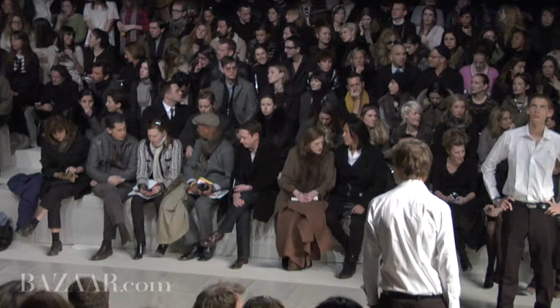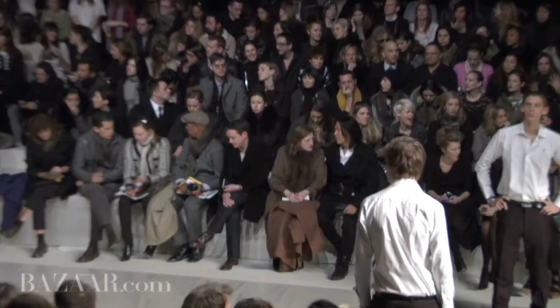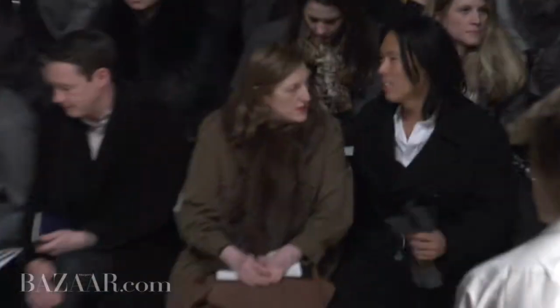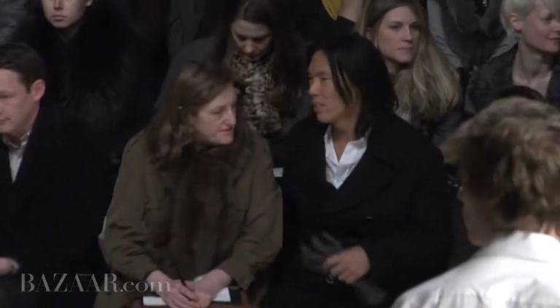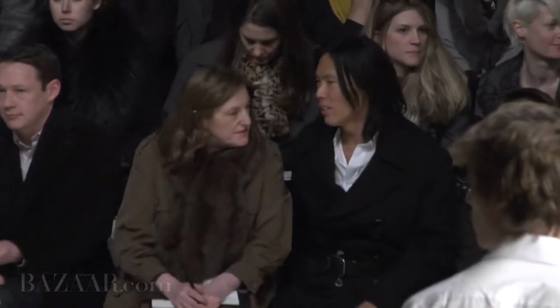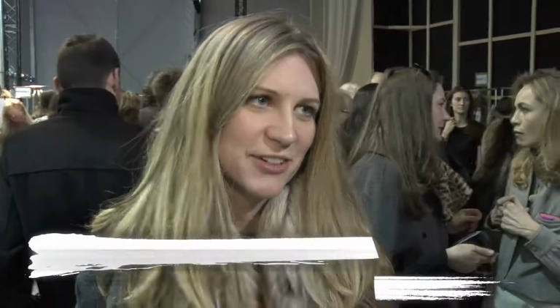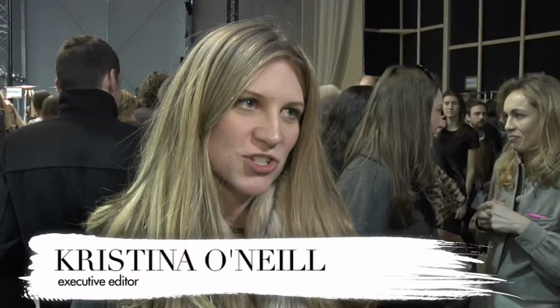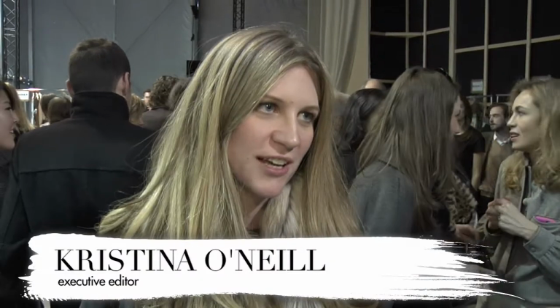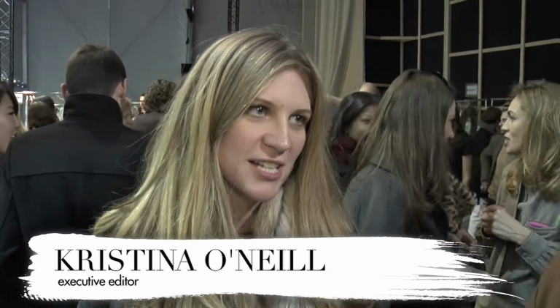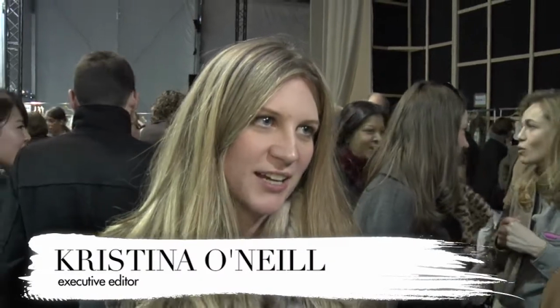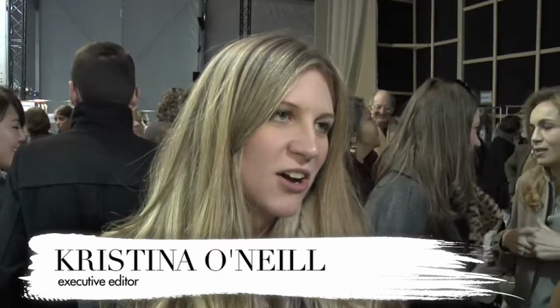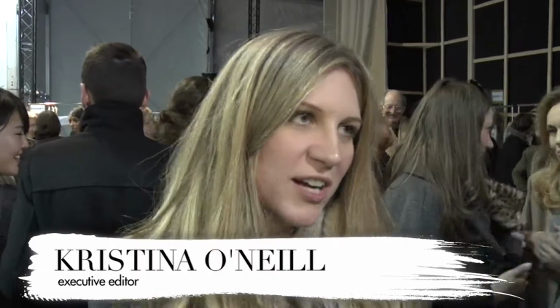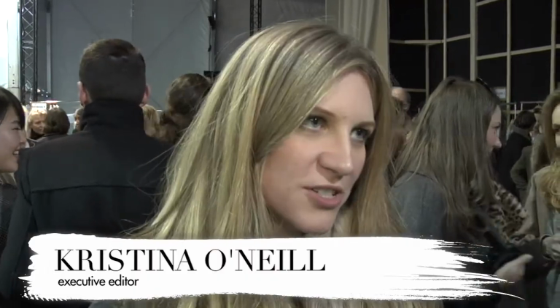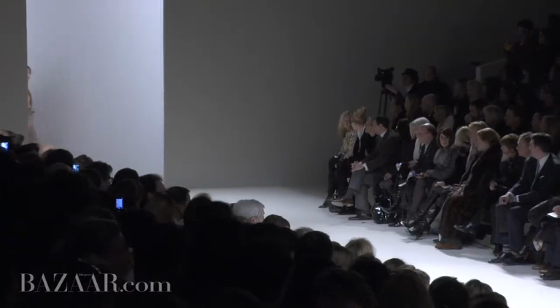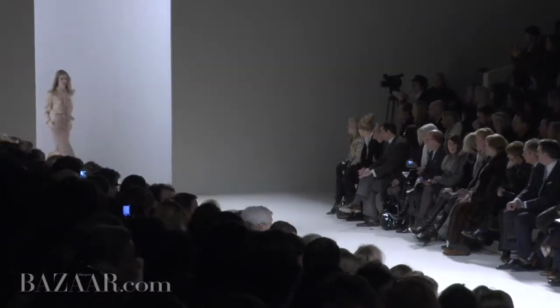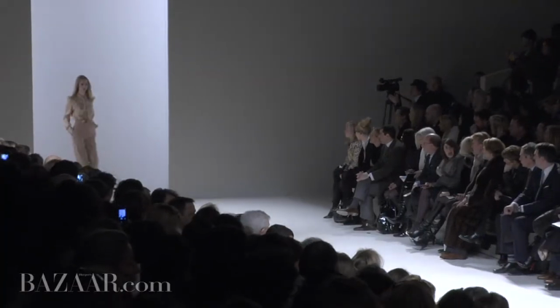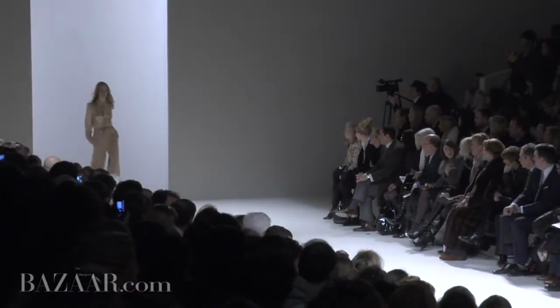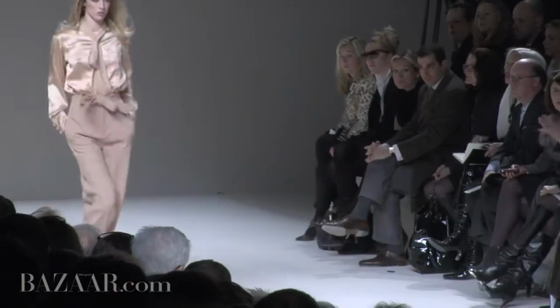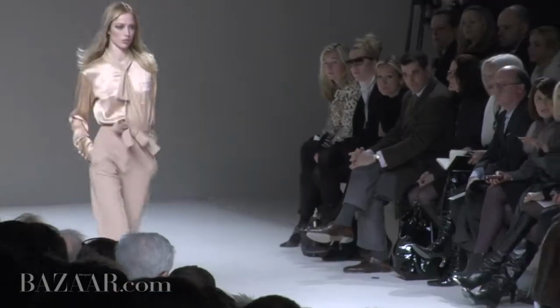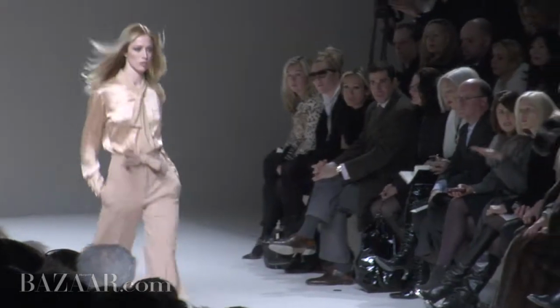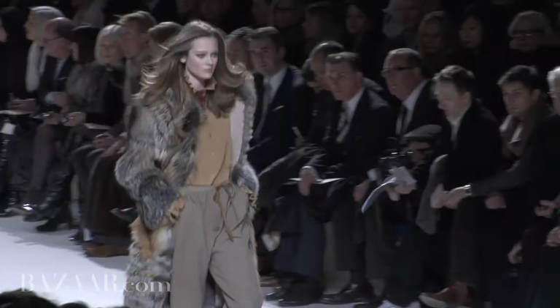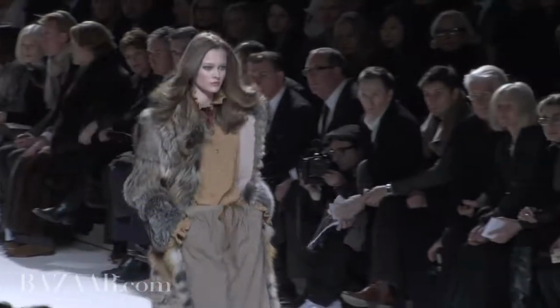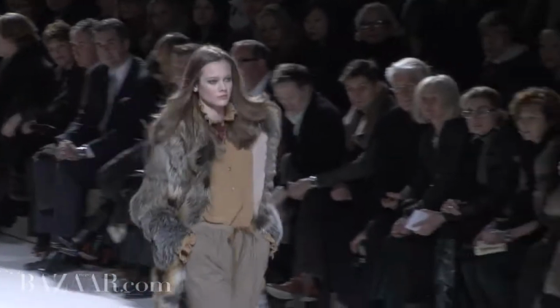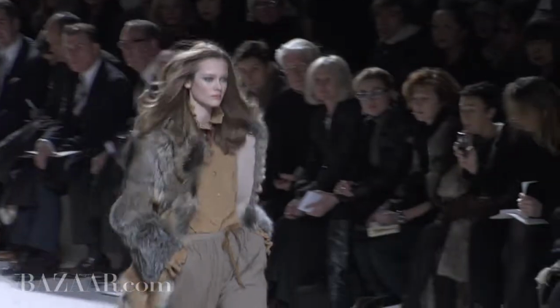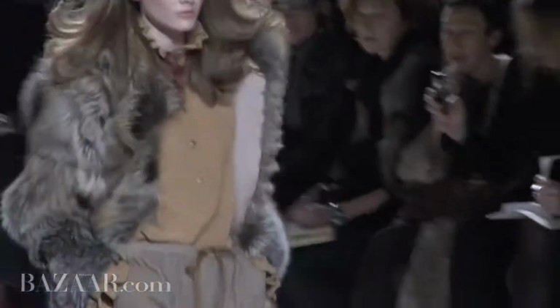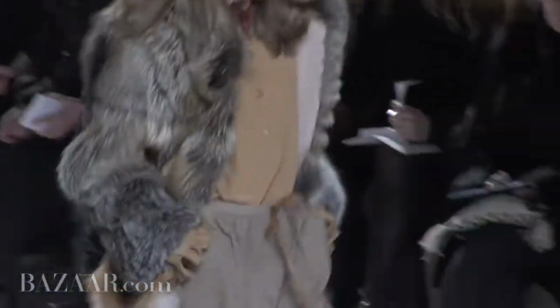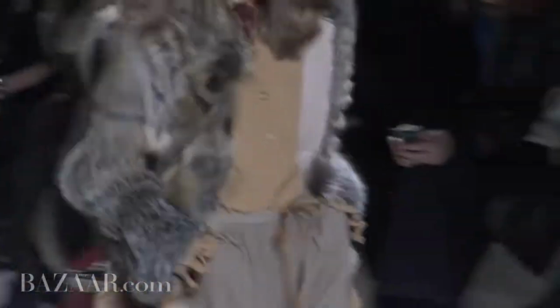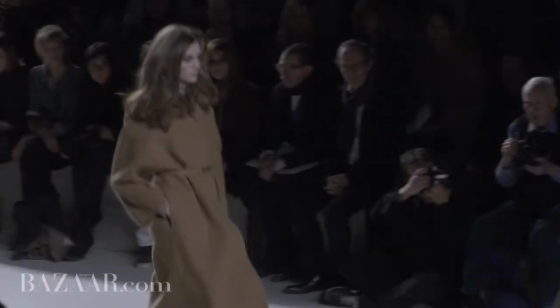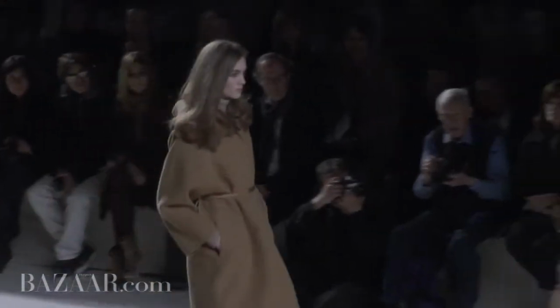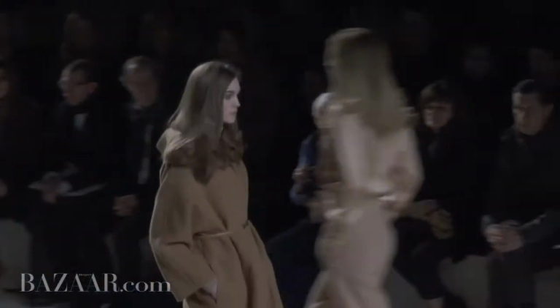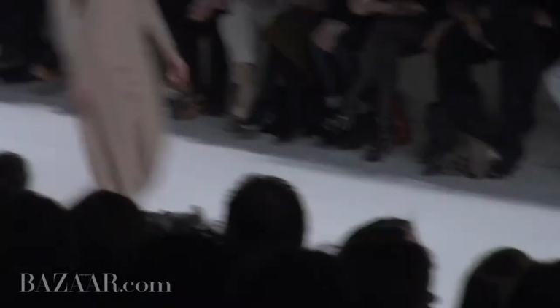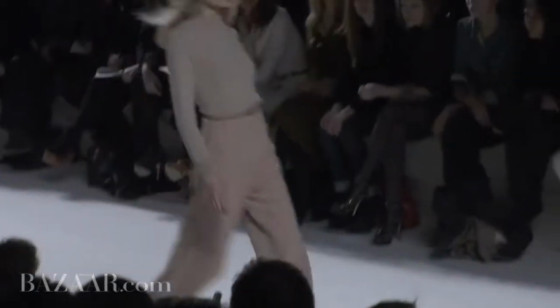Chloé was fabulous. Hannah delivered a really strong collection today — all the colors and shapes of the season. Loved all the fur, loved all the sweatpants and the sort of casual cool 70s vibe.